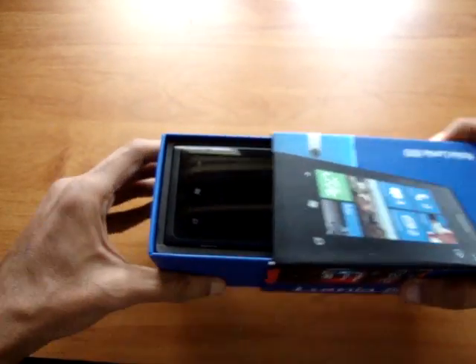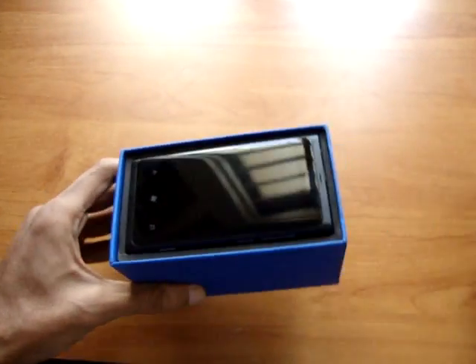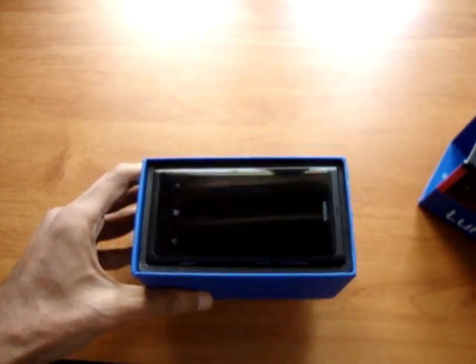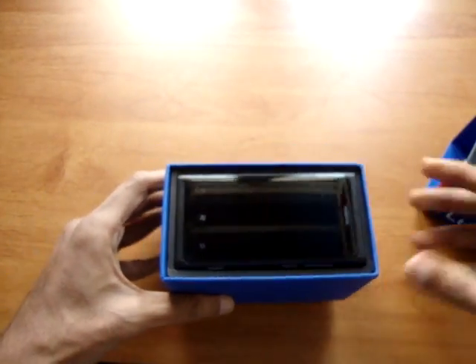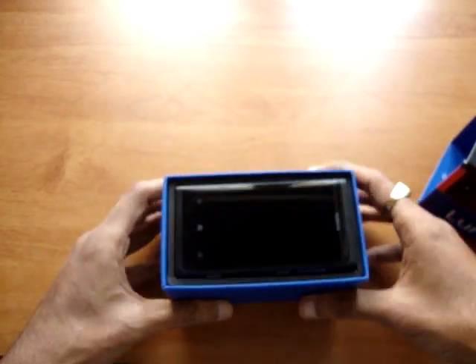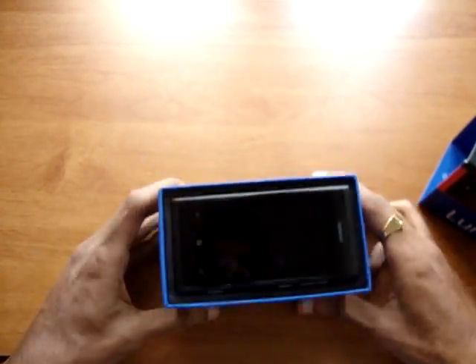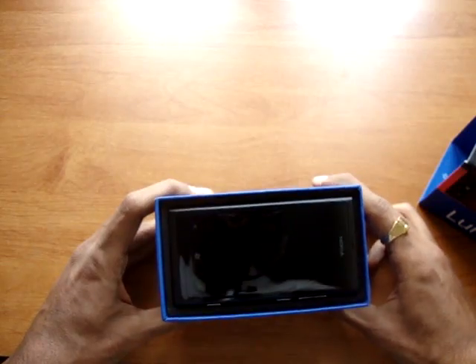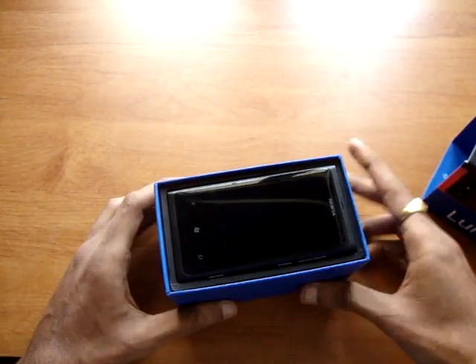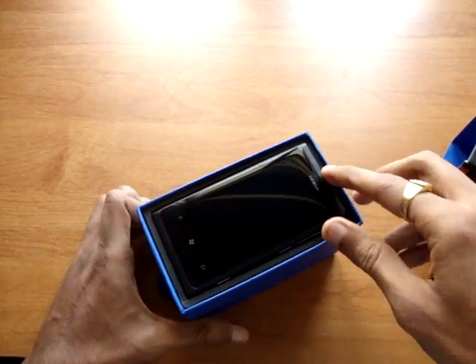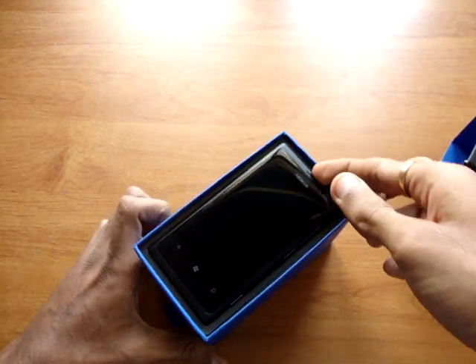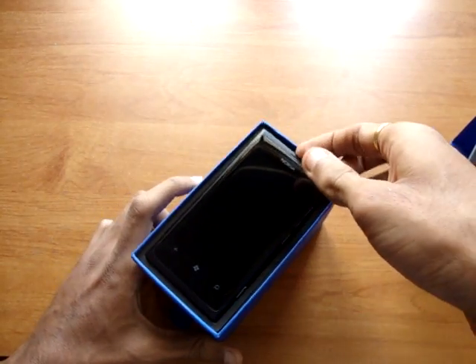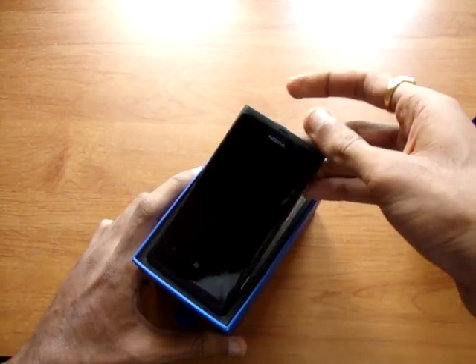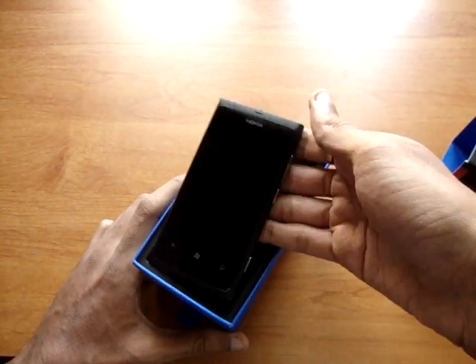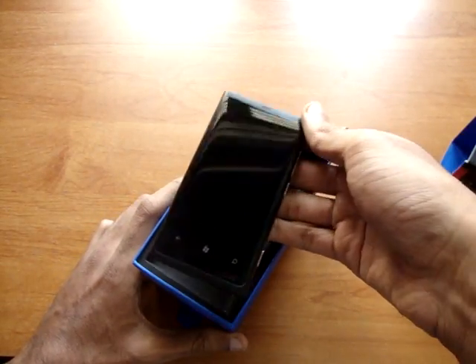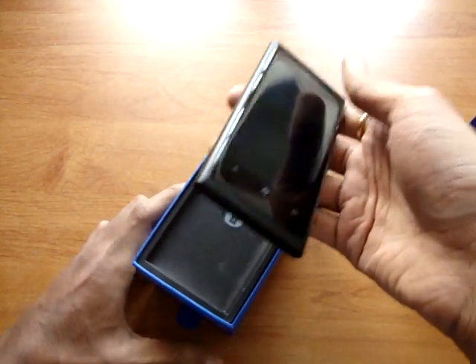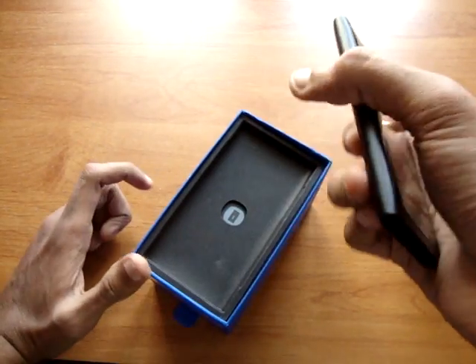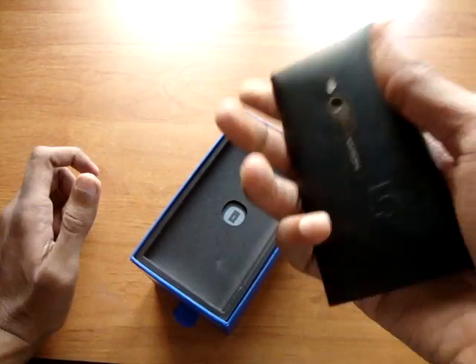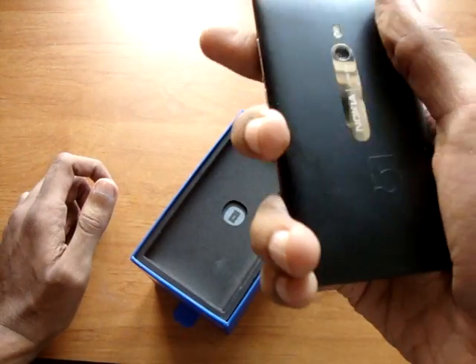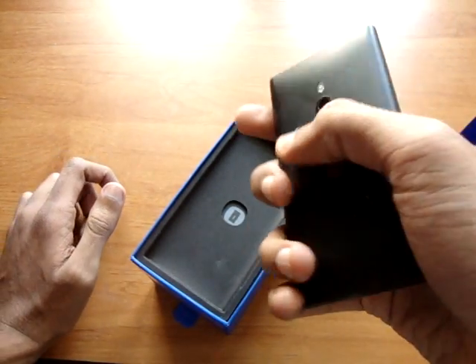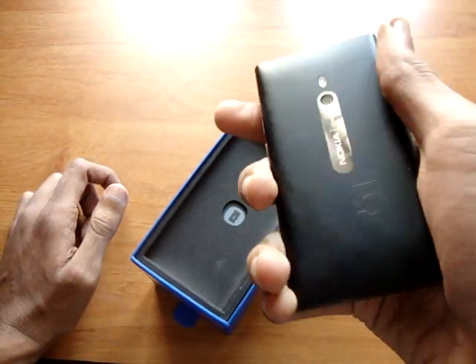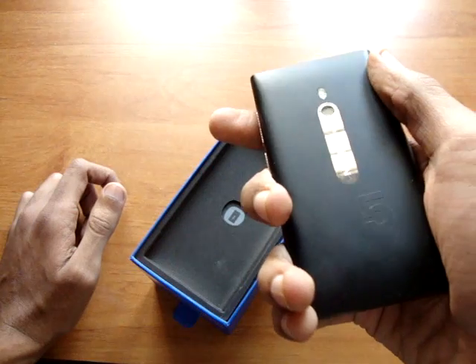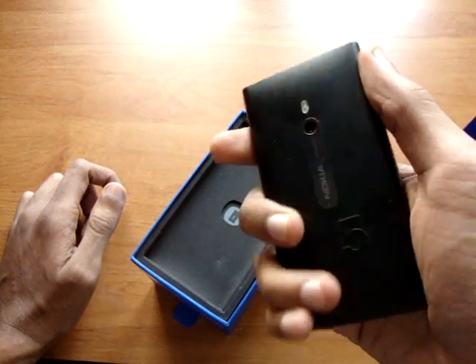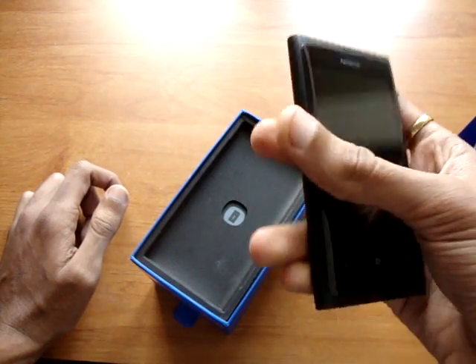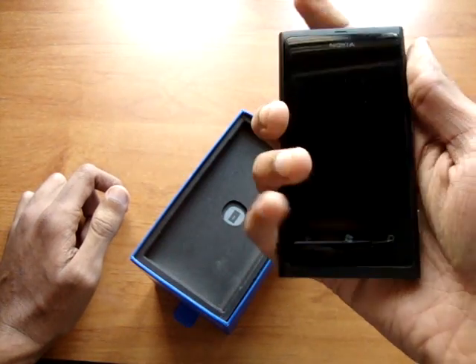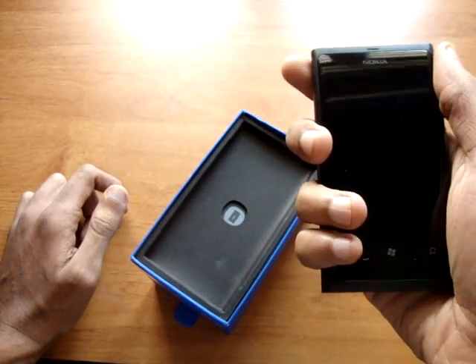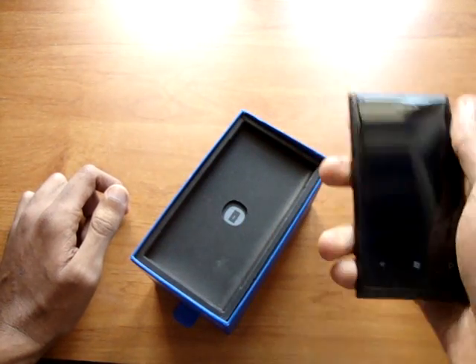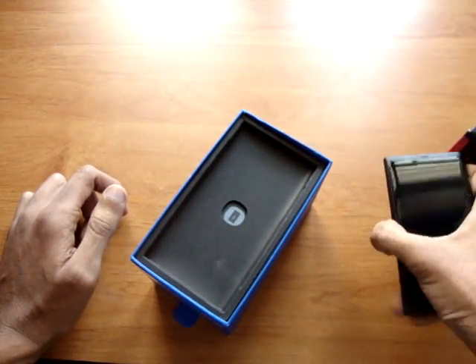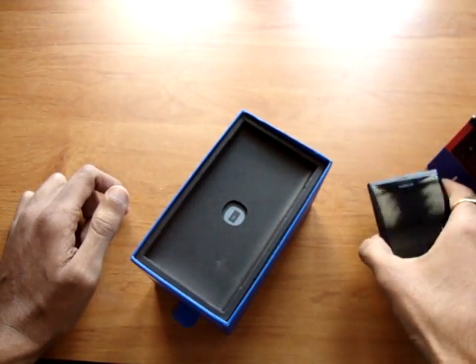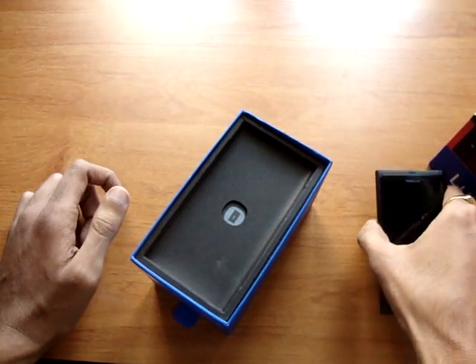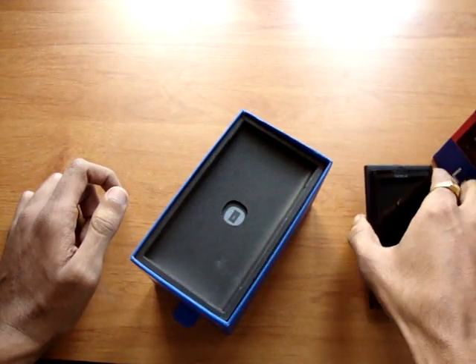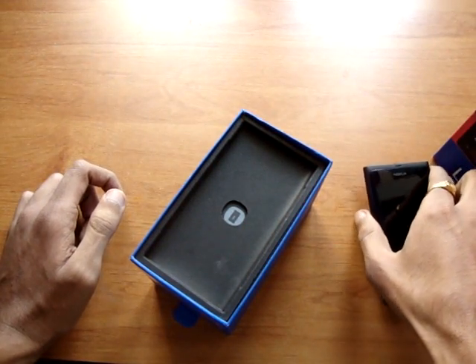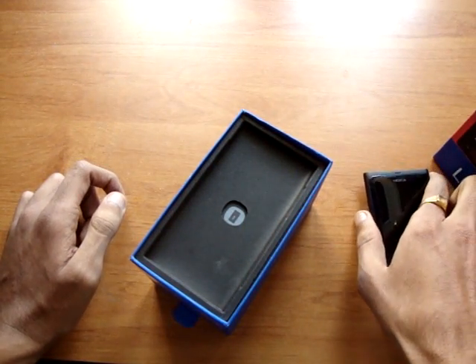Here is the well-built Nokia Lumia 800, built with a single piece of polycarbonate plastic. Feels quite good in the hand. Let's keep it here for a moment.